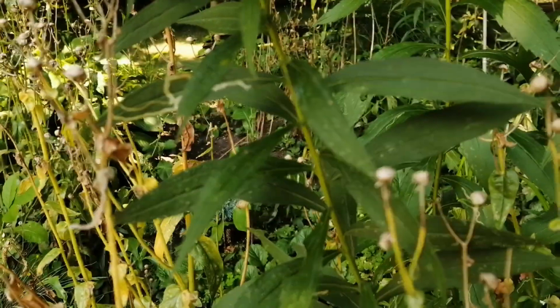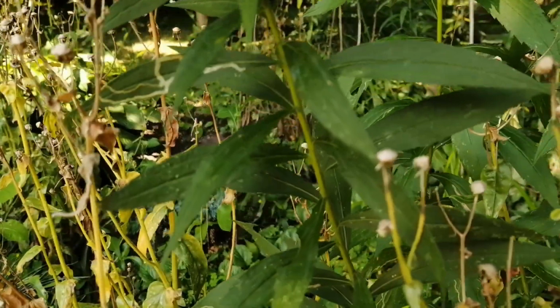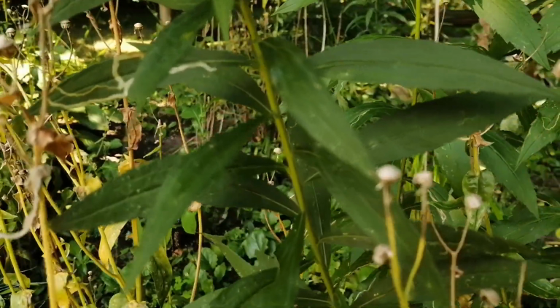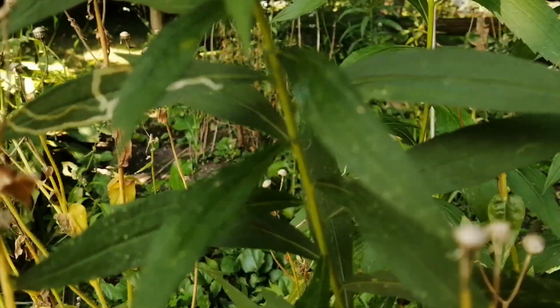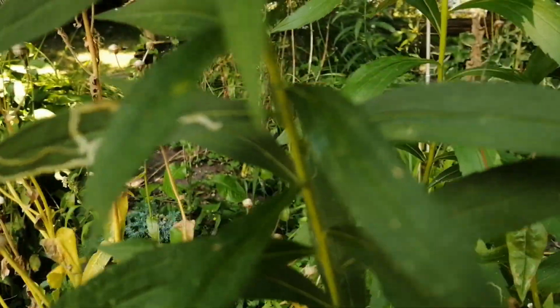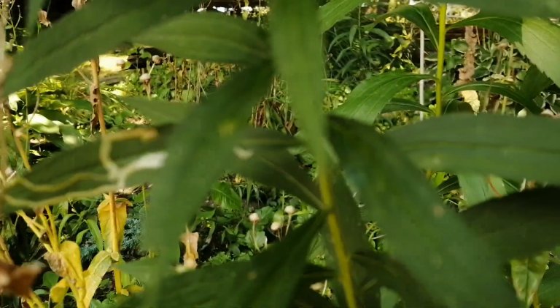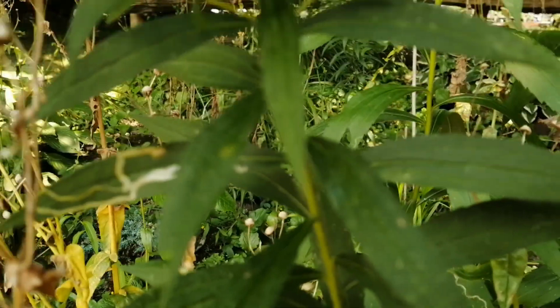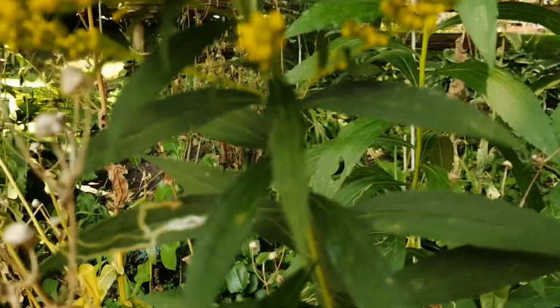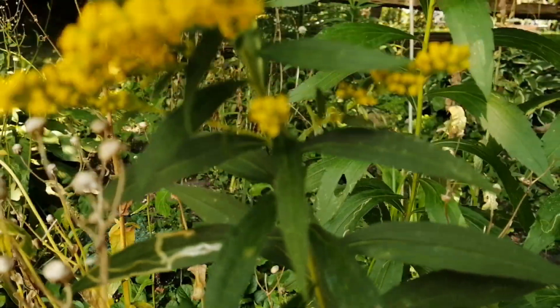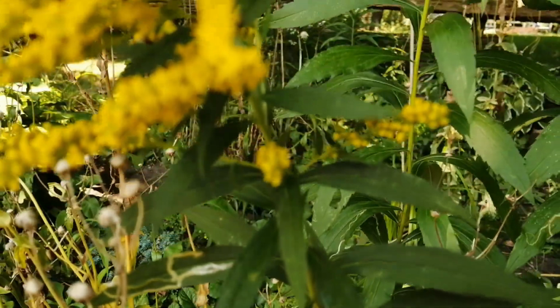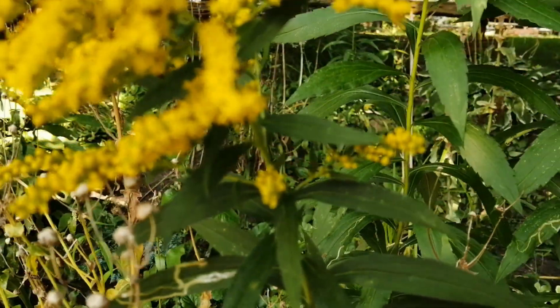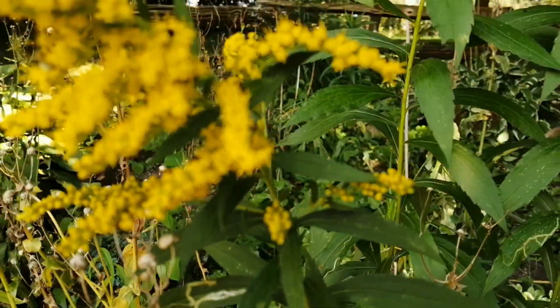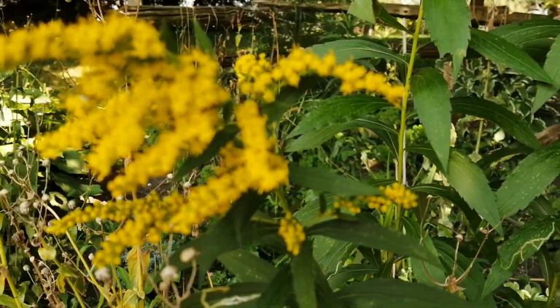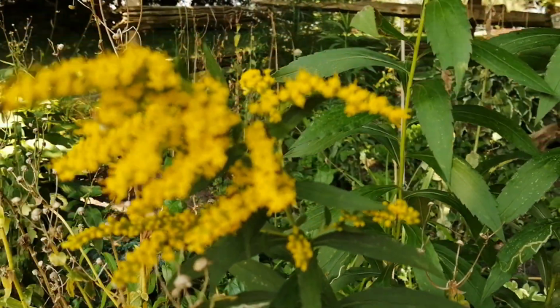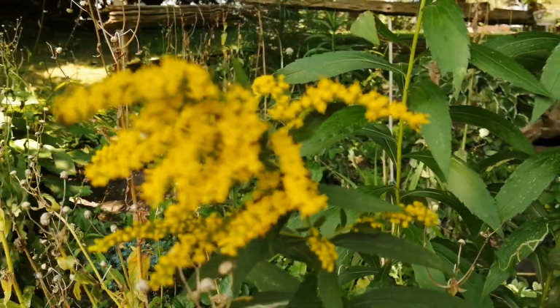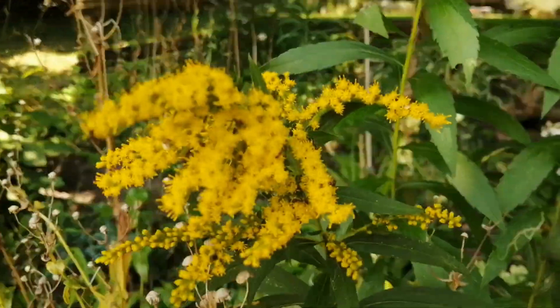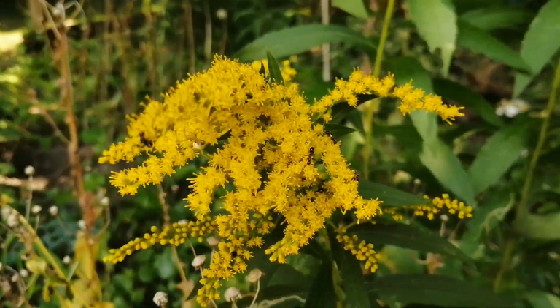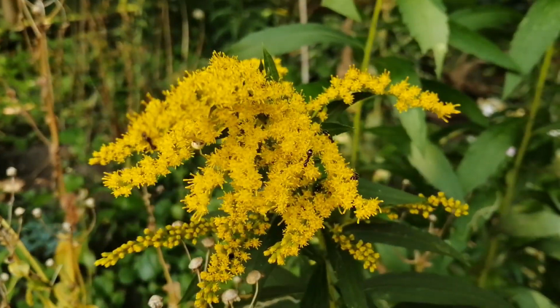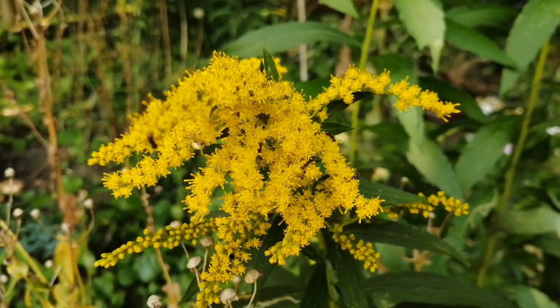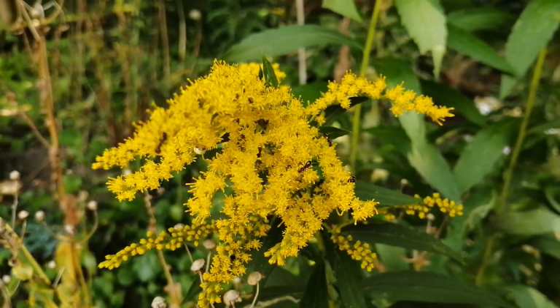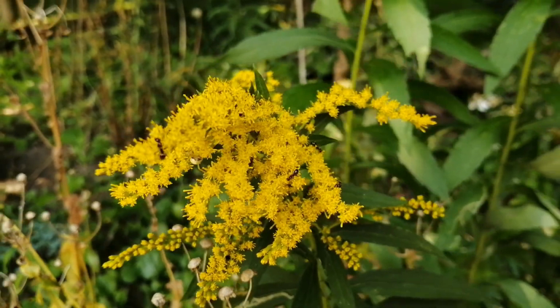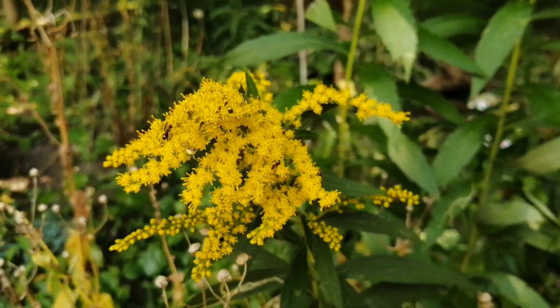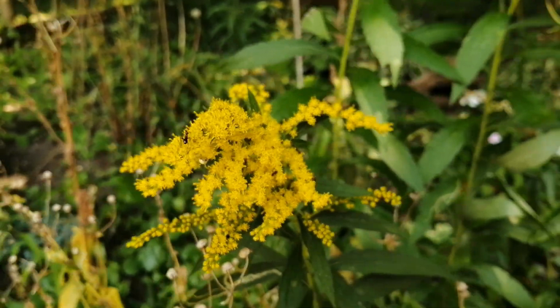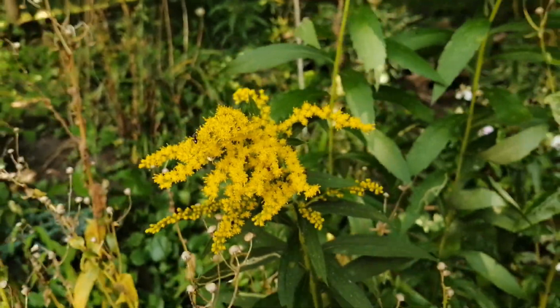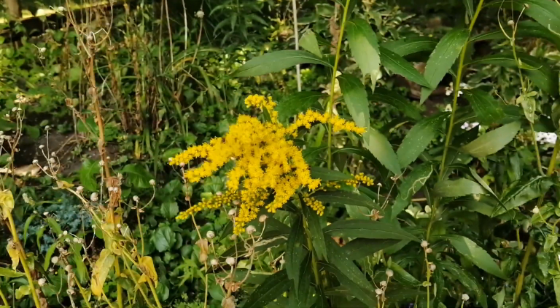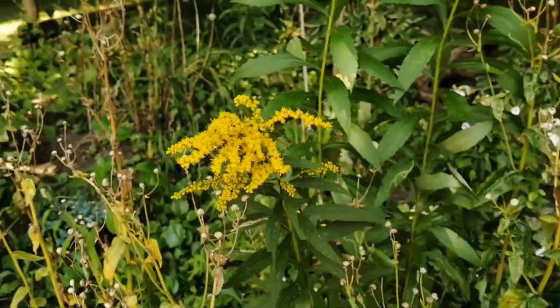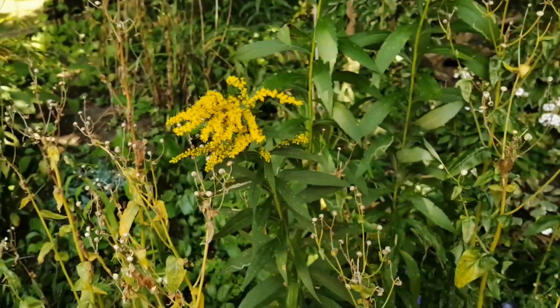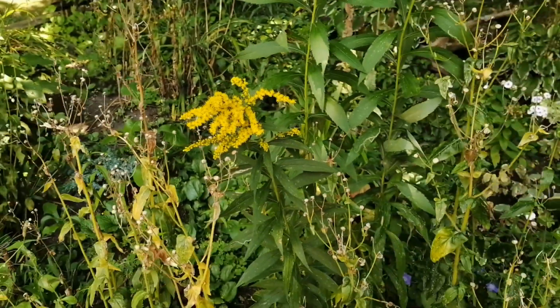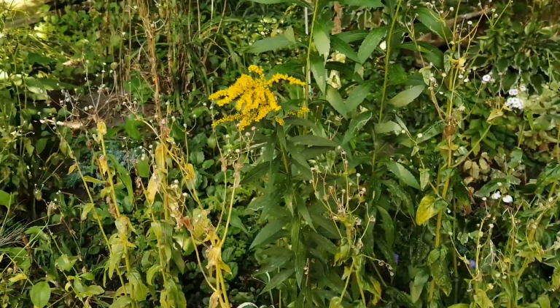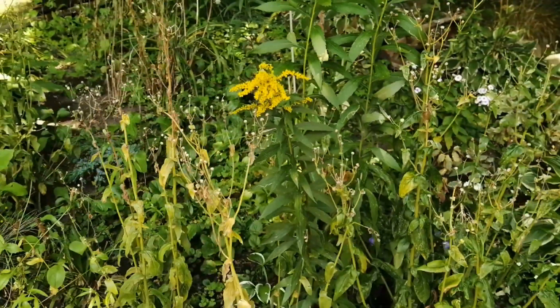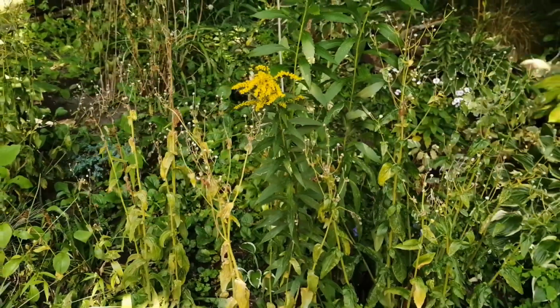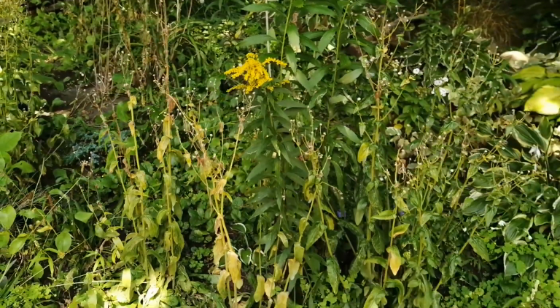It can be used fresh or as a dried herb to make tea, although it is bitter, or as a fluid extract, tincture, or in capsules. Nebraska declared a type of goldenrod, Solidago gigantea, as the state flower in 1895.